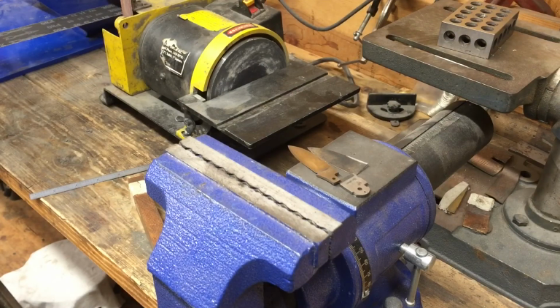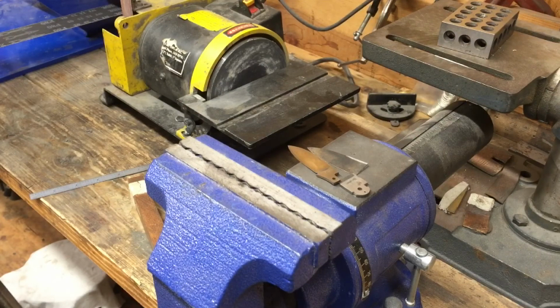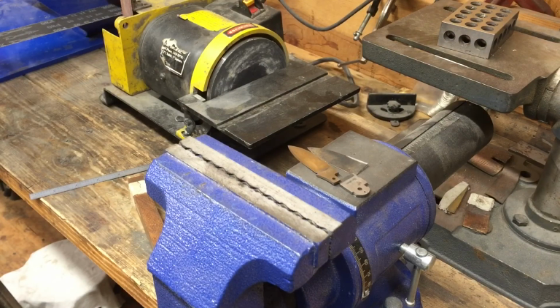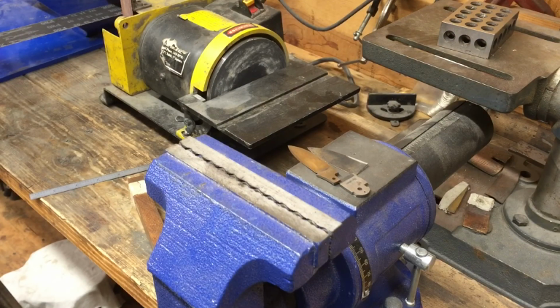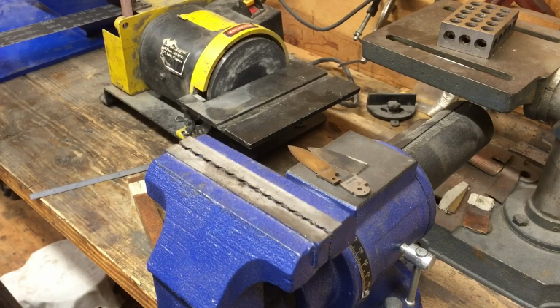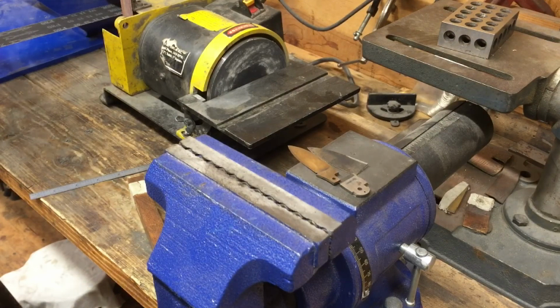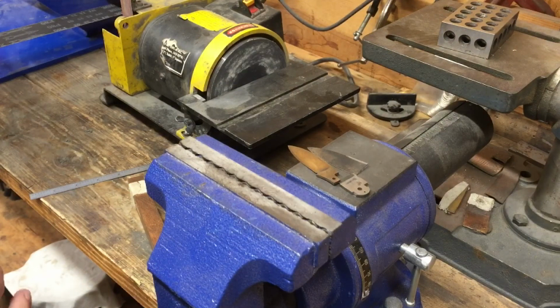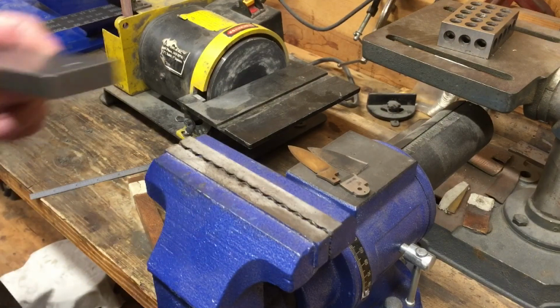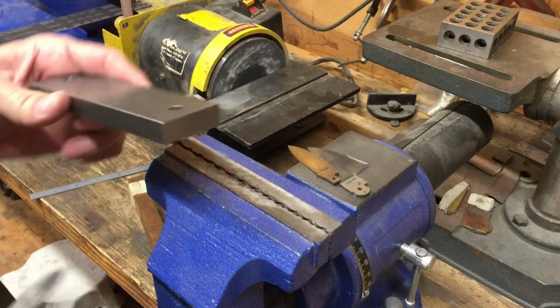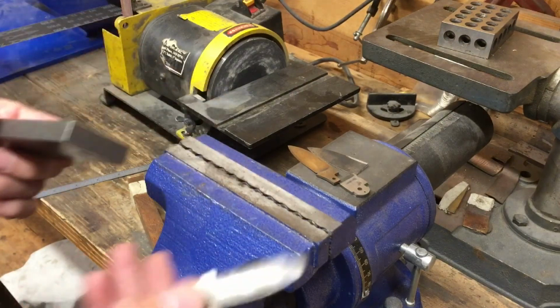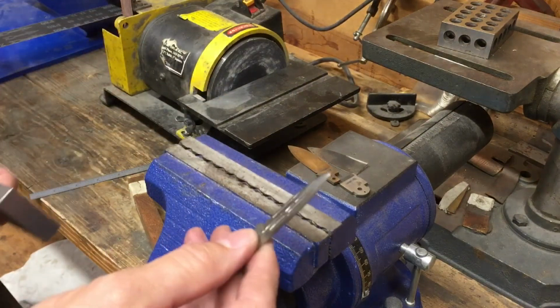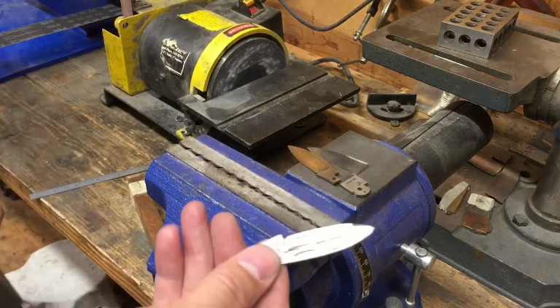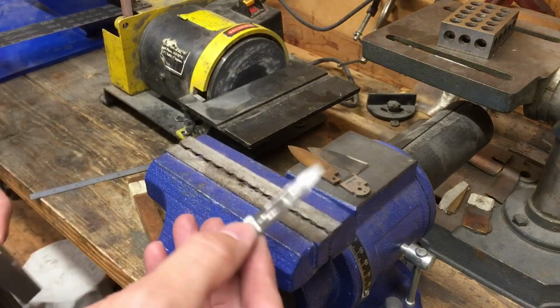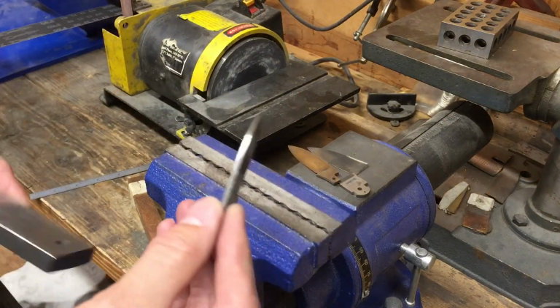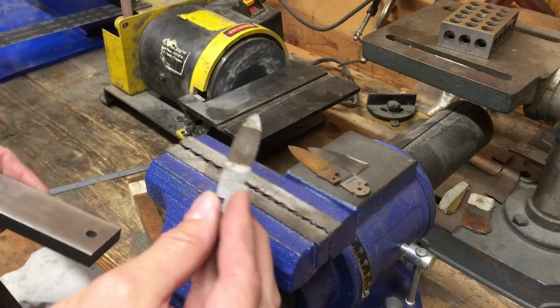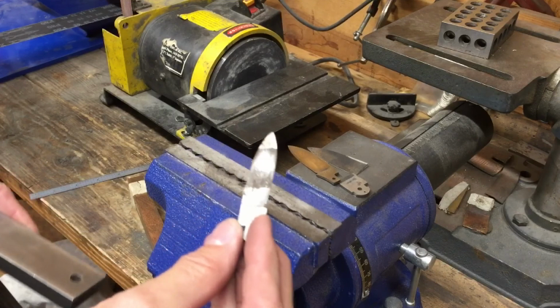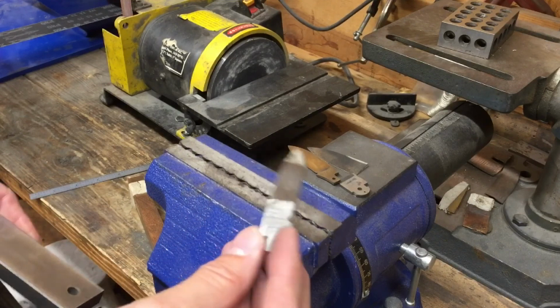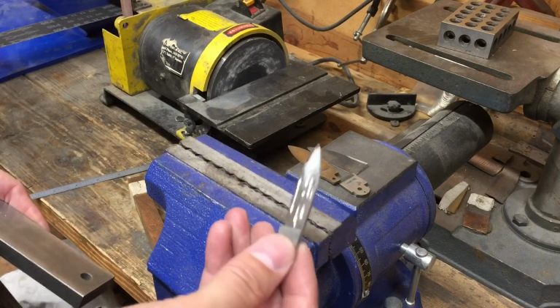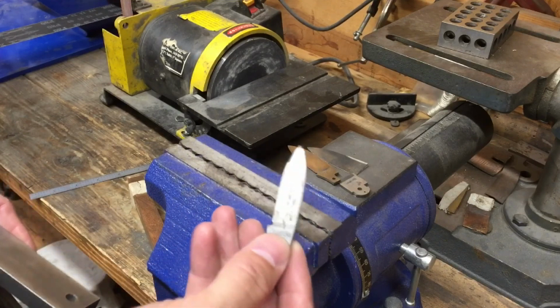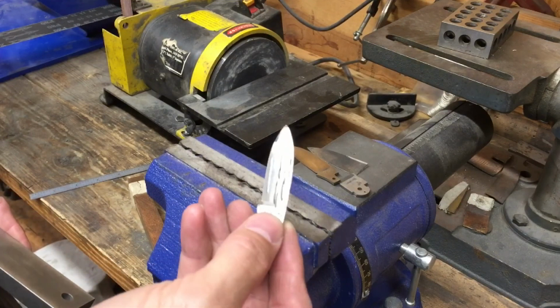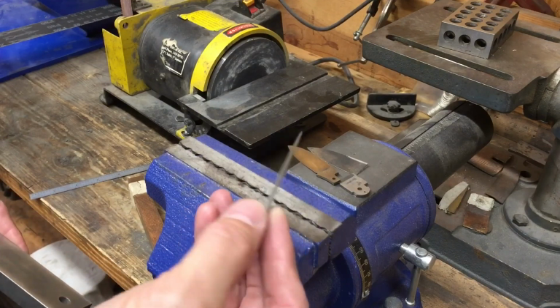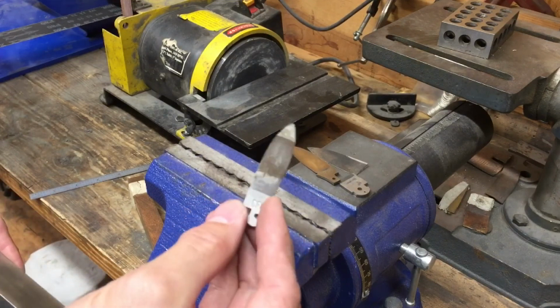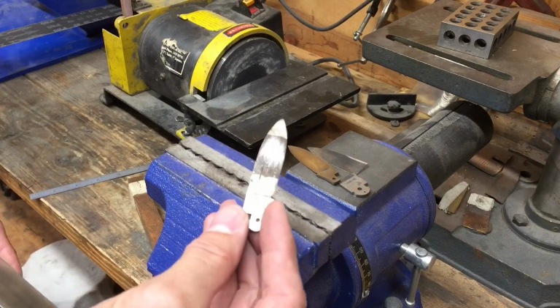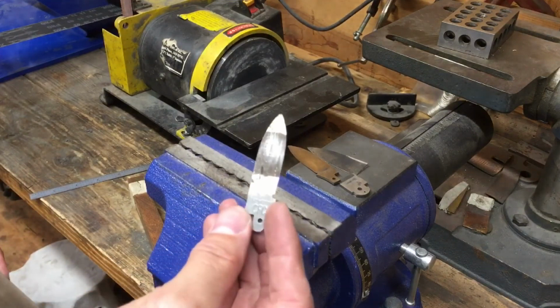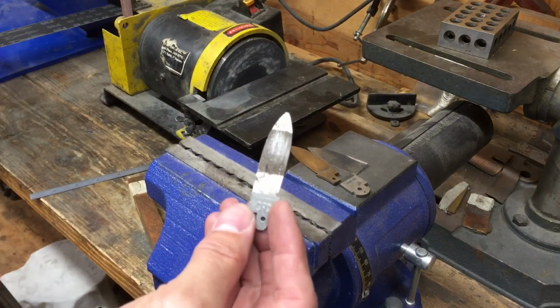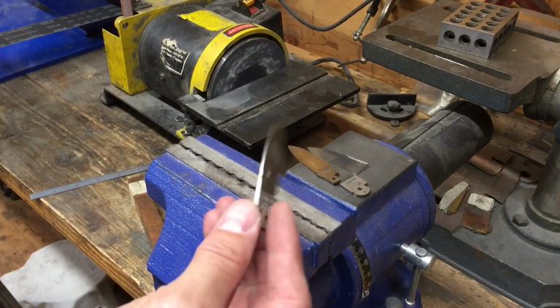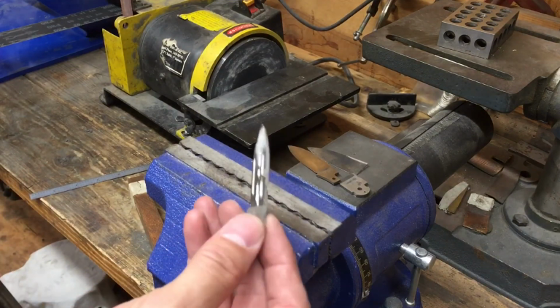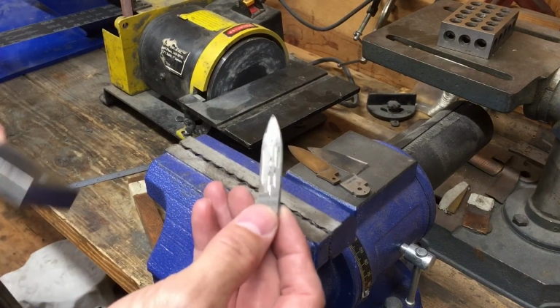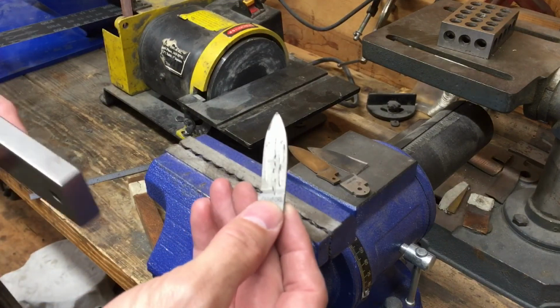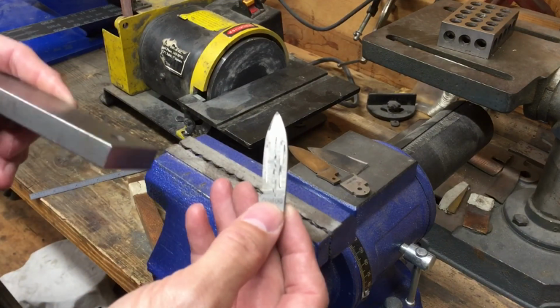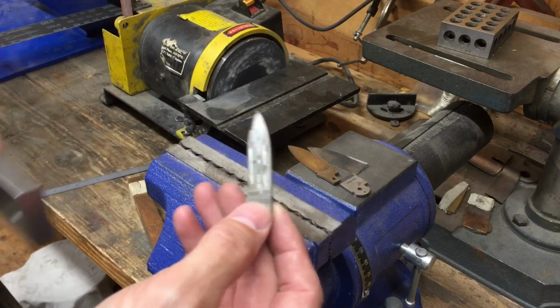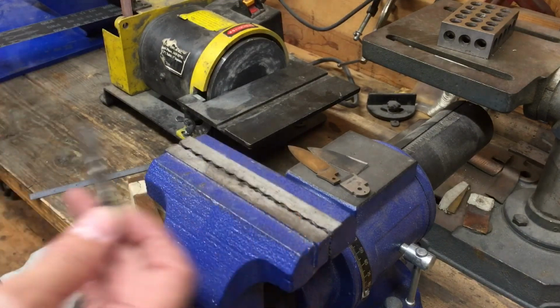Alright, Uncle Cousin Mark, this is going to be a quick demonstration on how to straighten a blade. I've got some jacked up blades that I just use for when I need to test something.